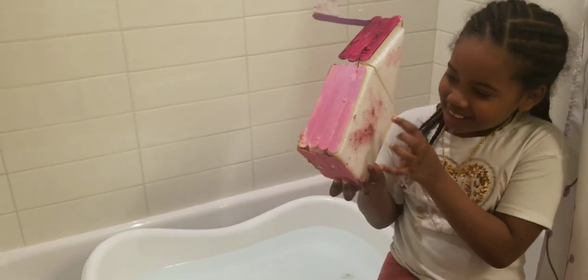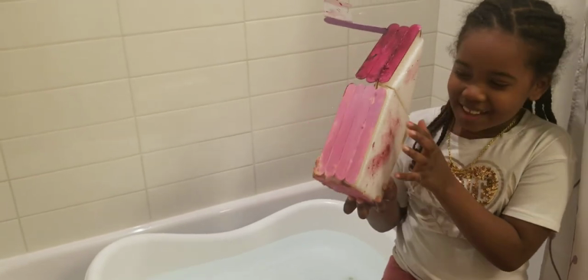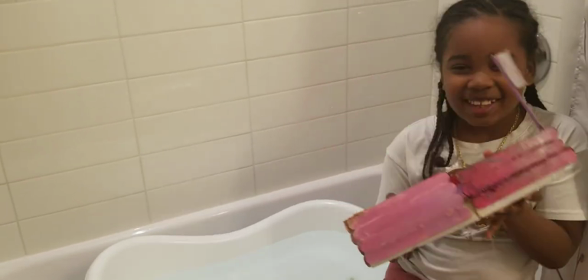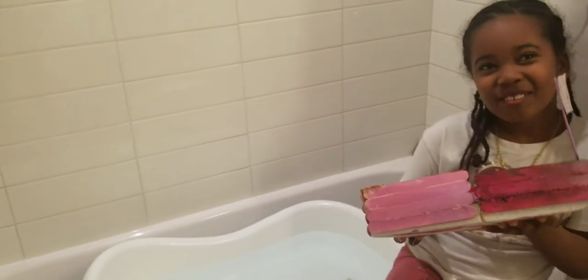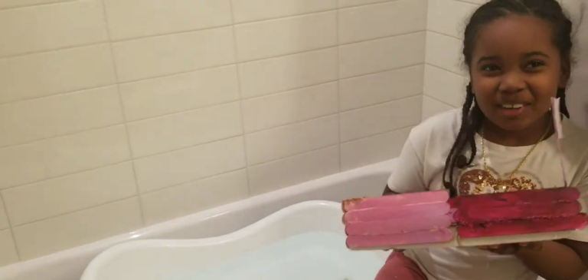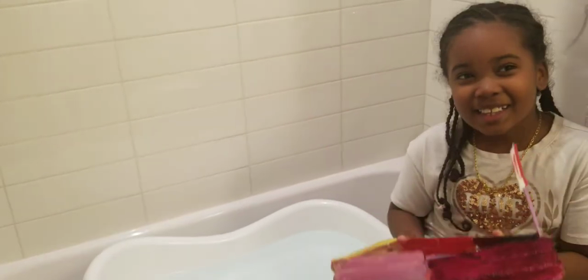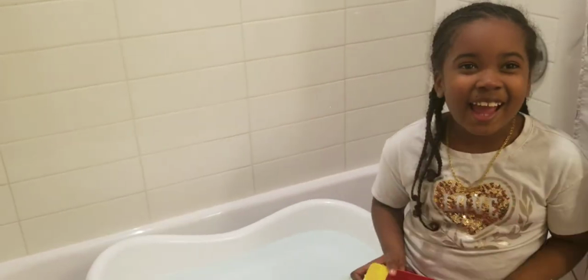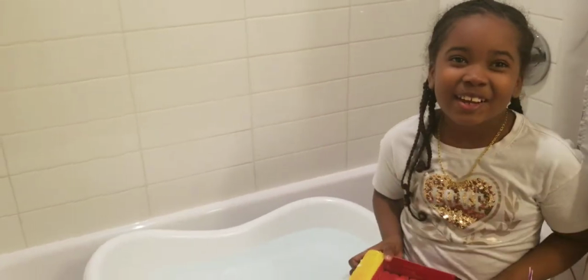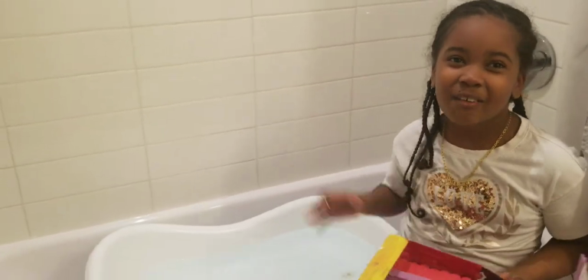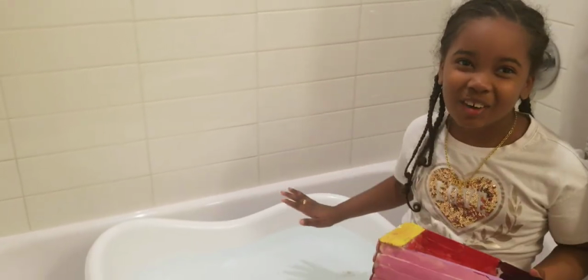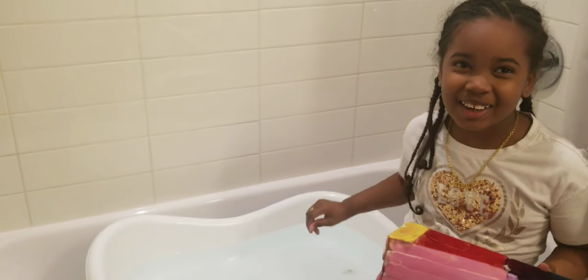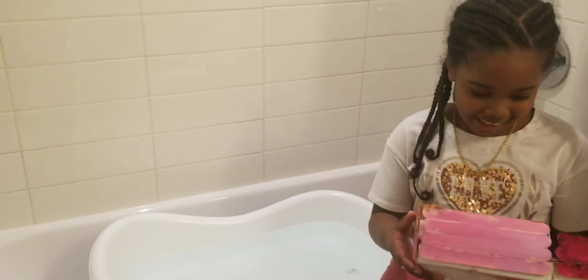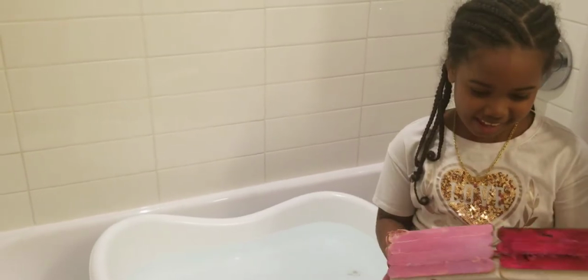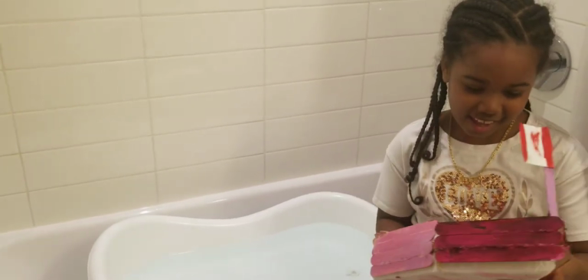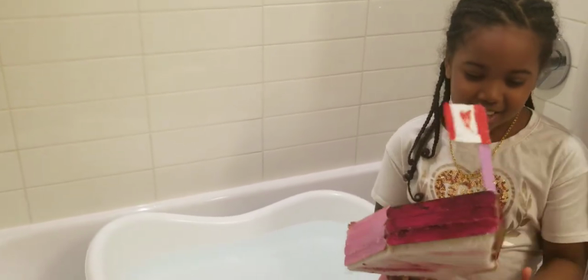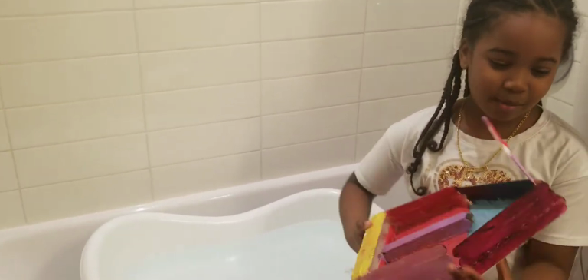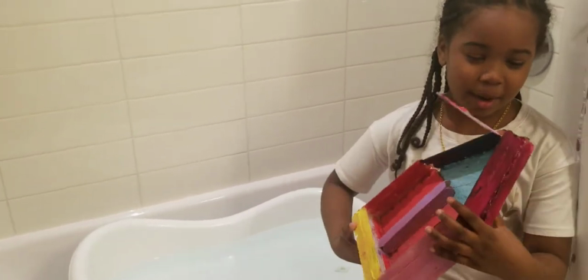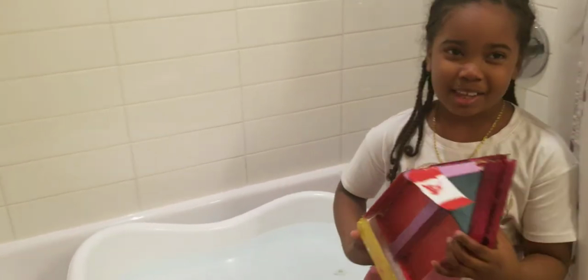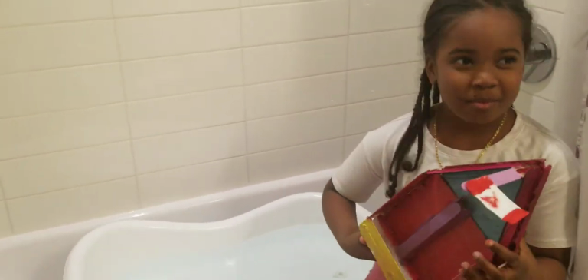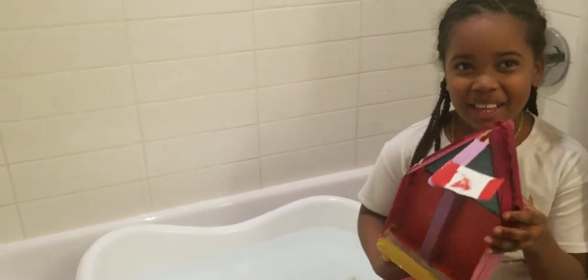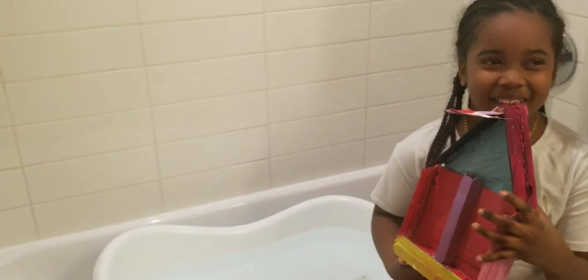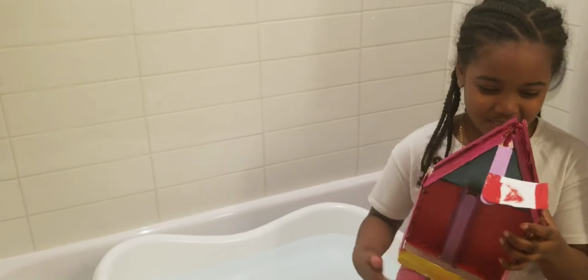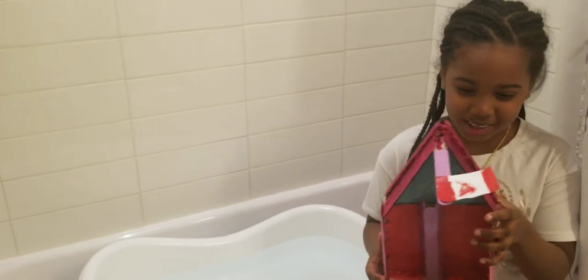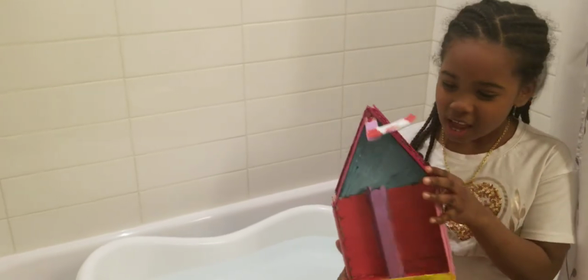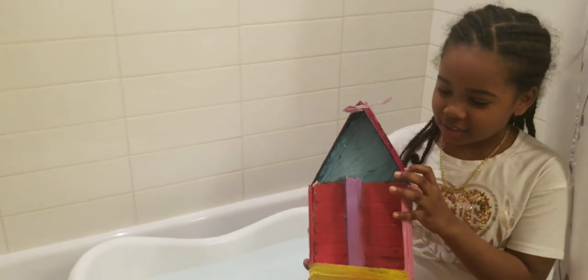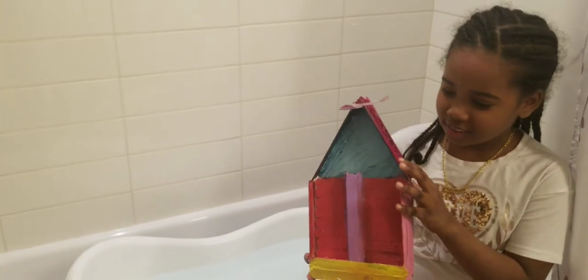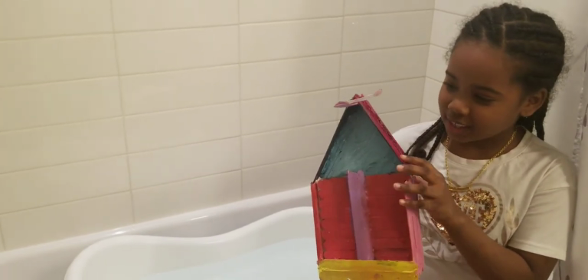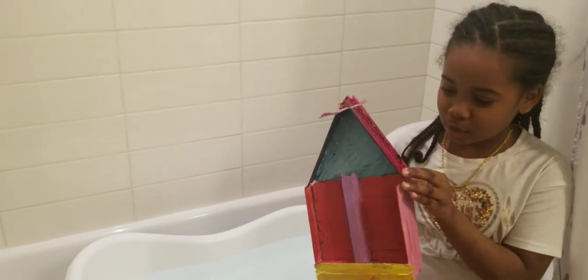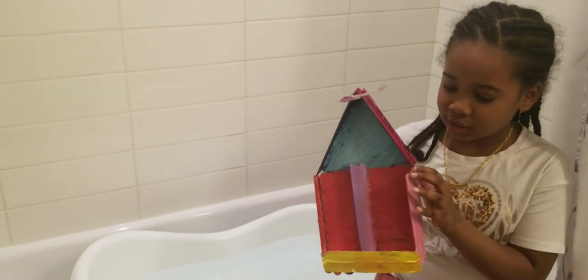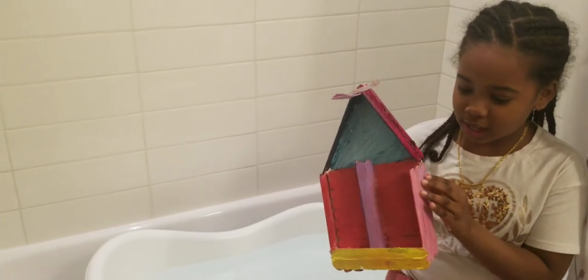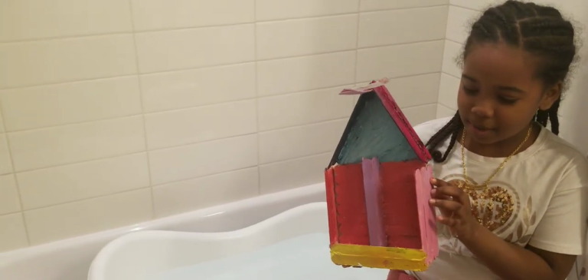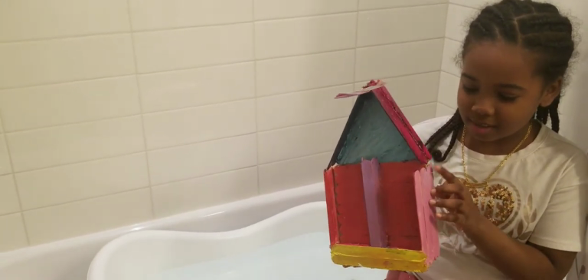I used styrofoam because it's light and it could float on water. And then to cover it up, because it might be blank, which would be weird, I used some popsicle sticks and I painted them.